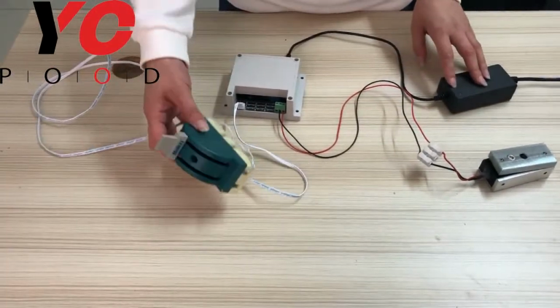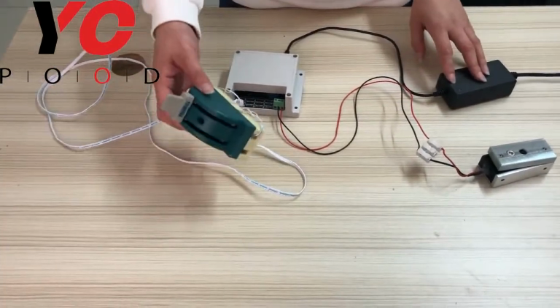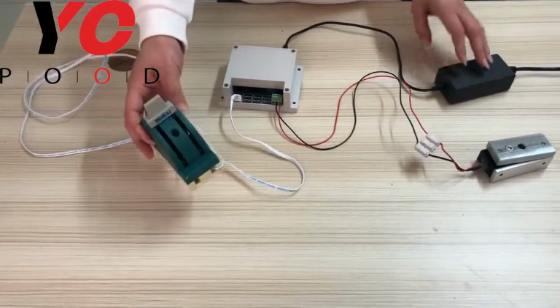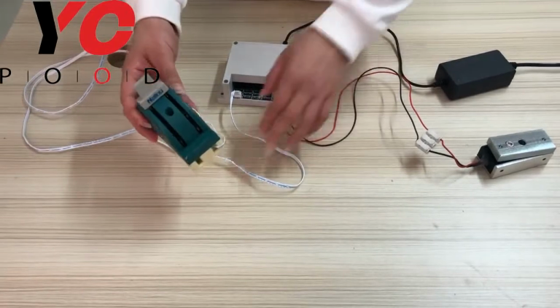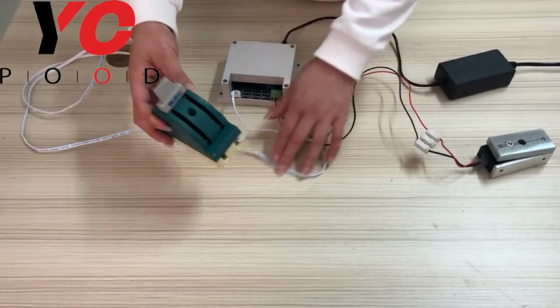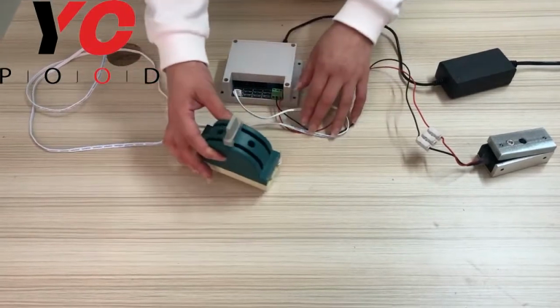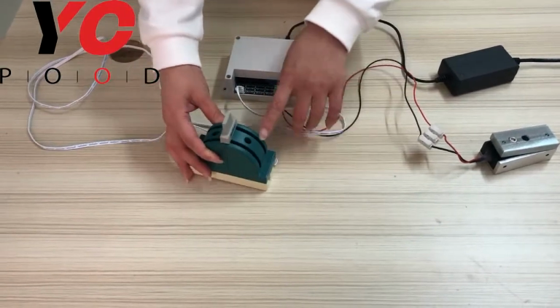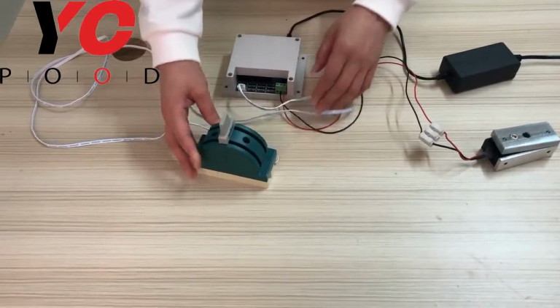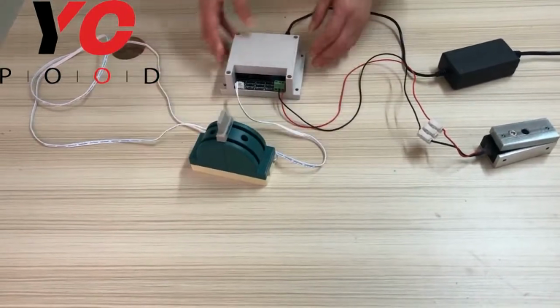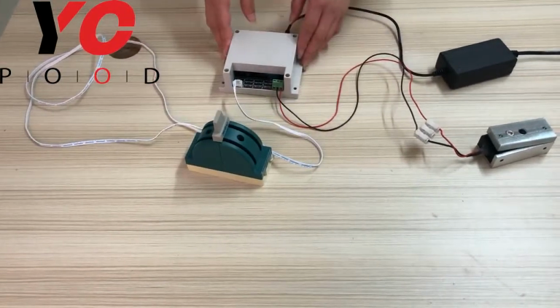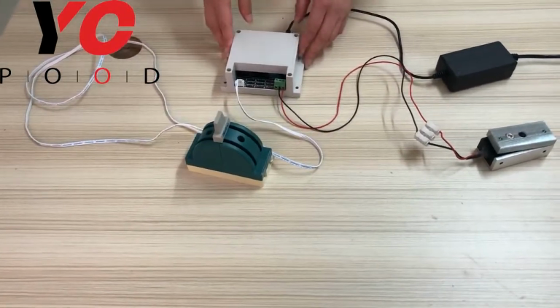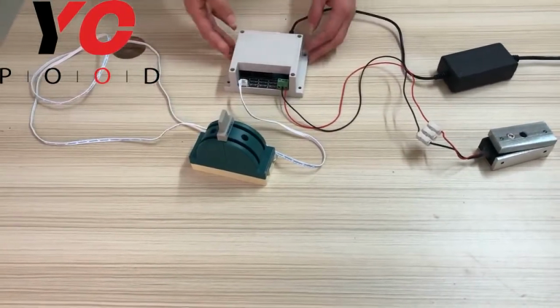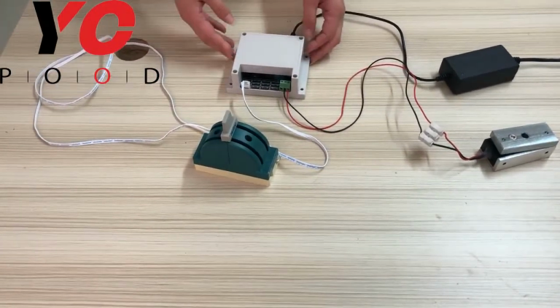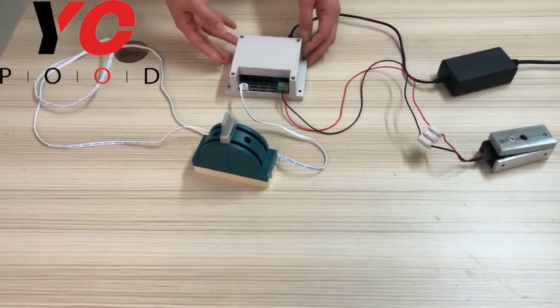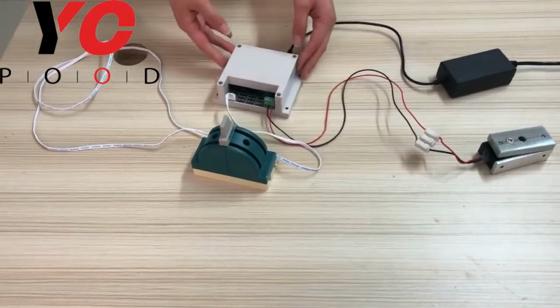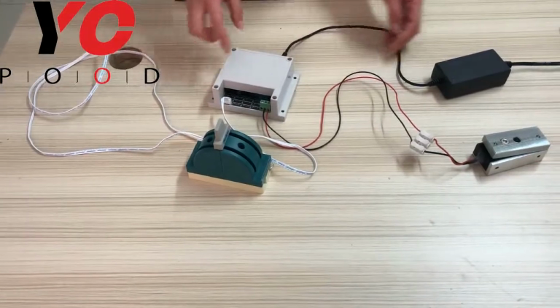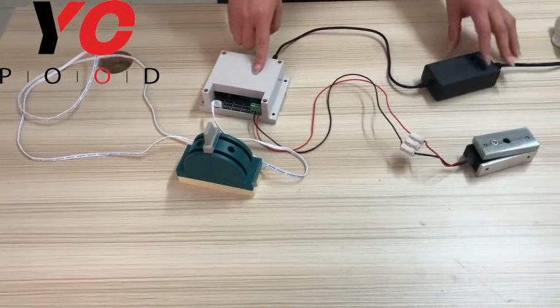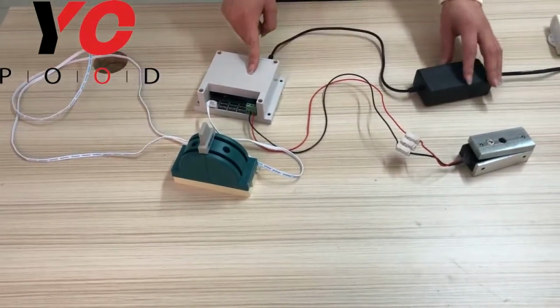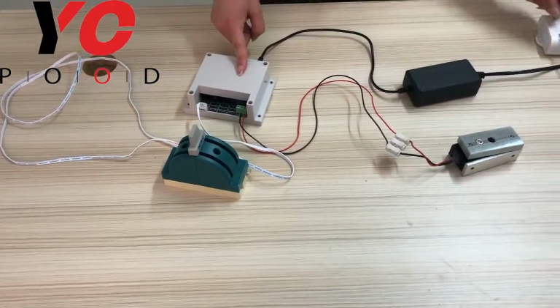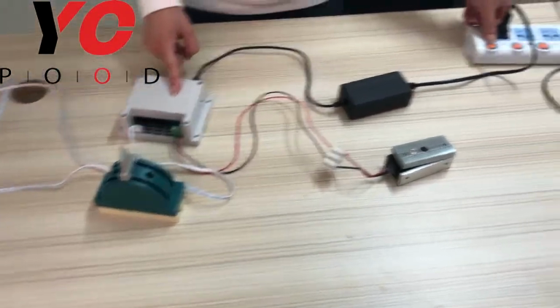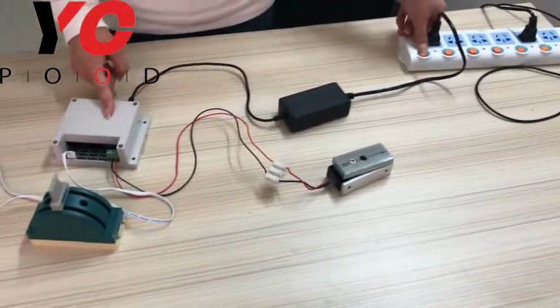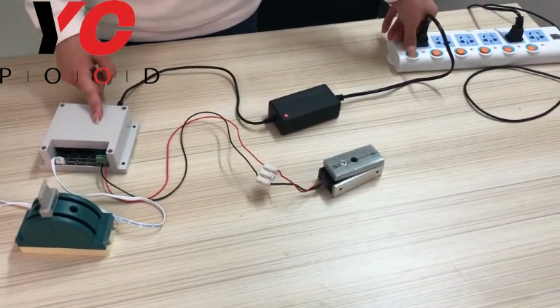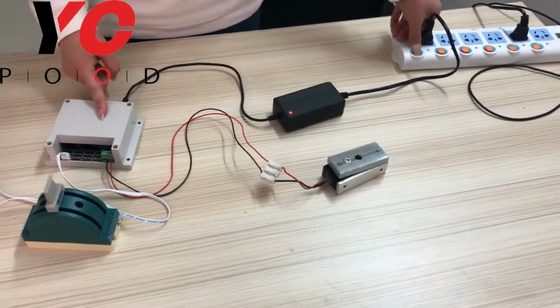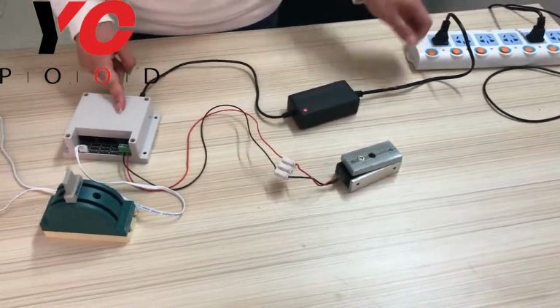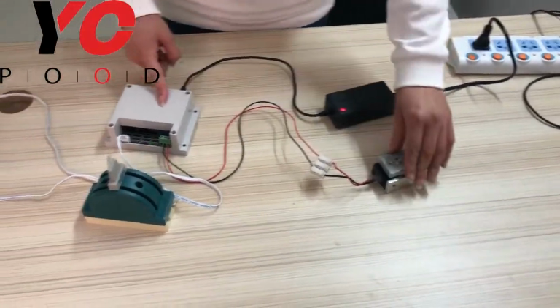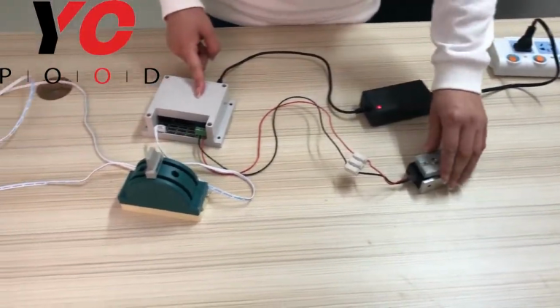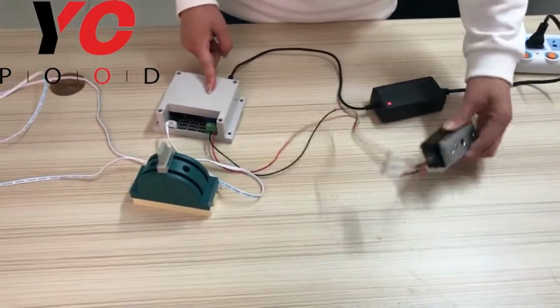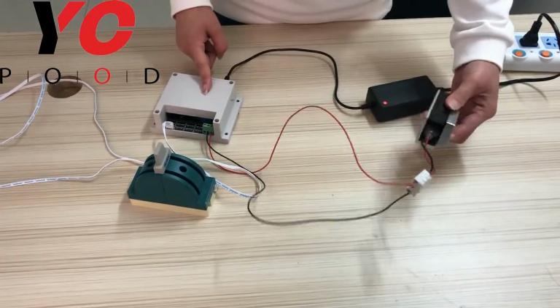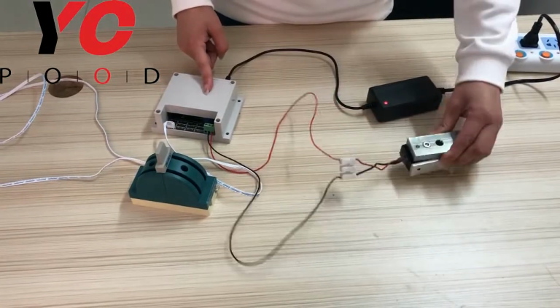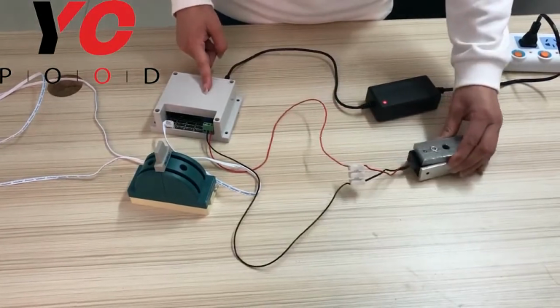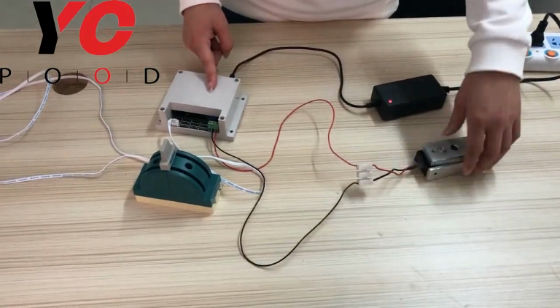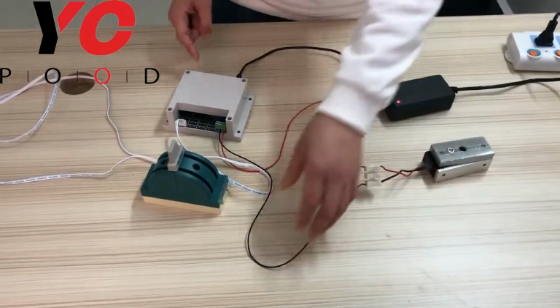Users can increase the switches. Next, I will show you how to play this prop. Just power on, then the EM lock will be closed.